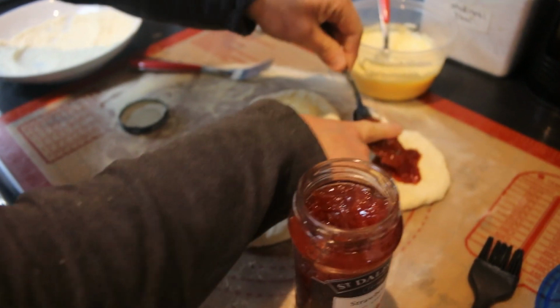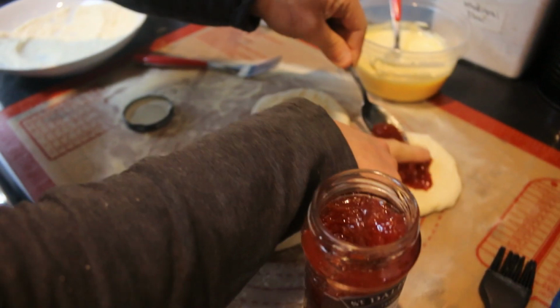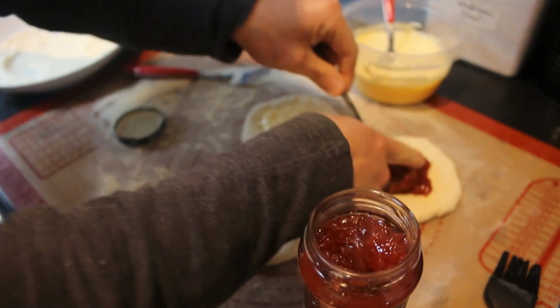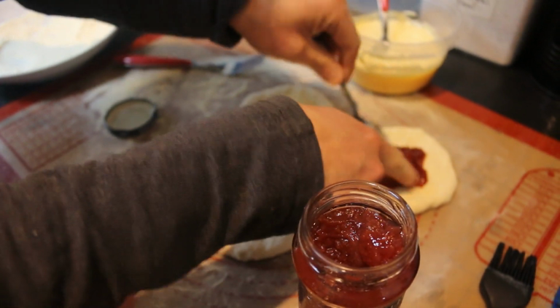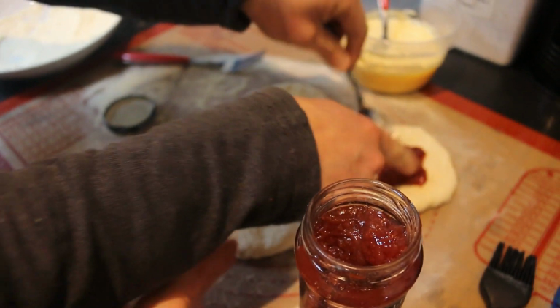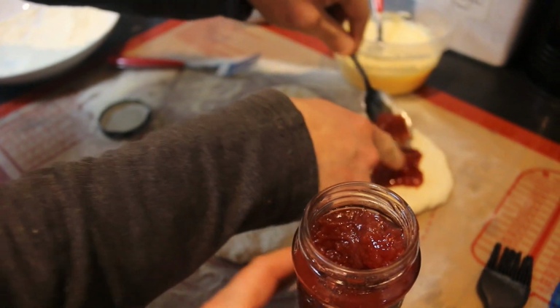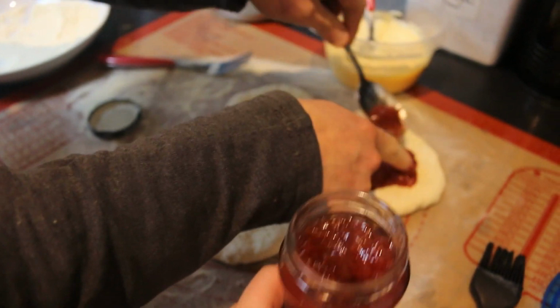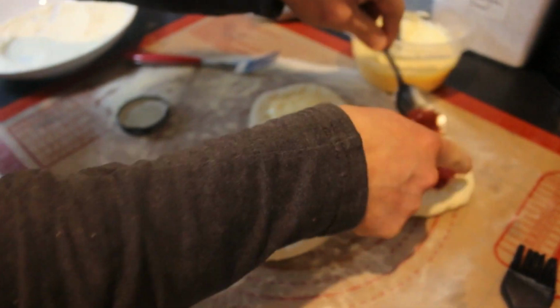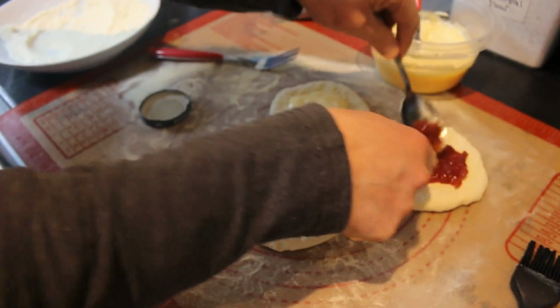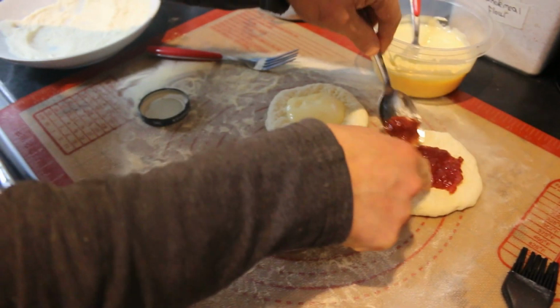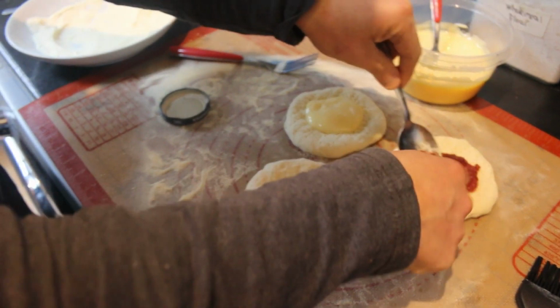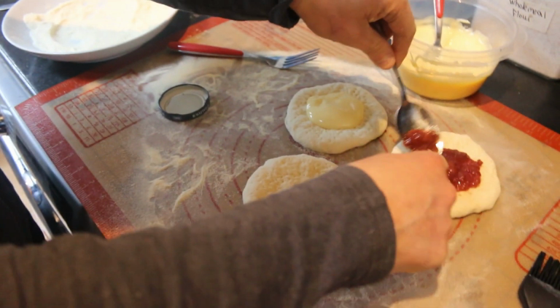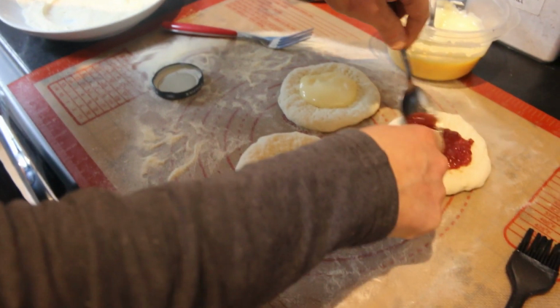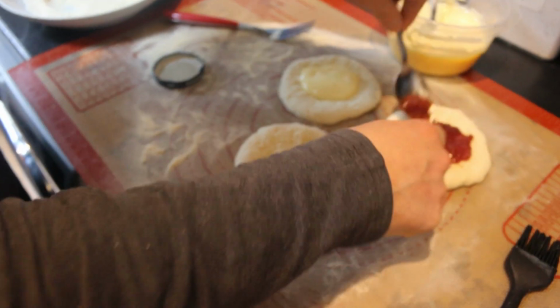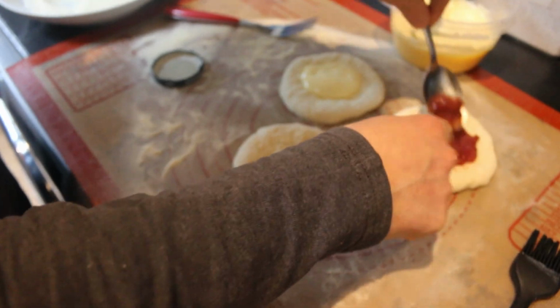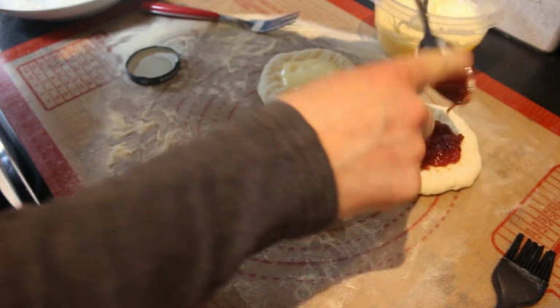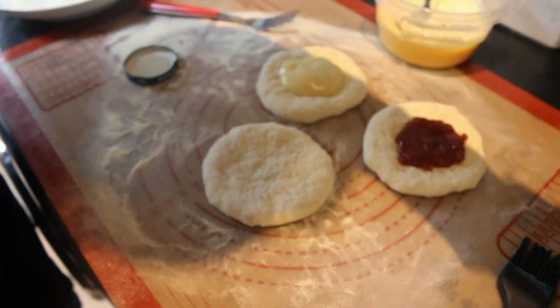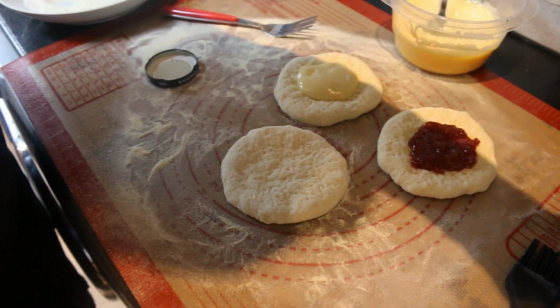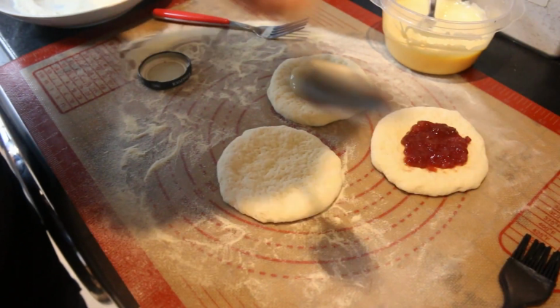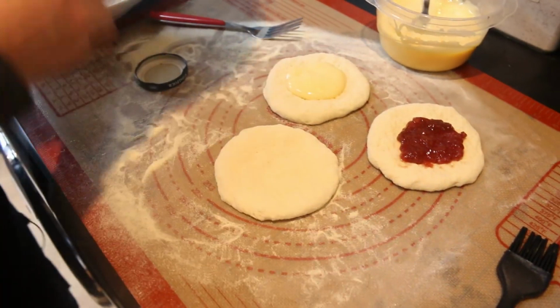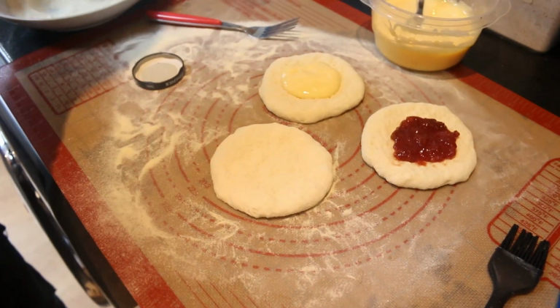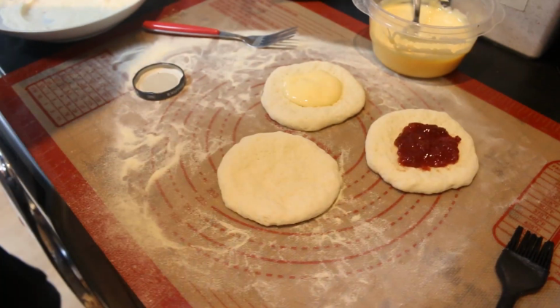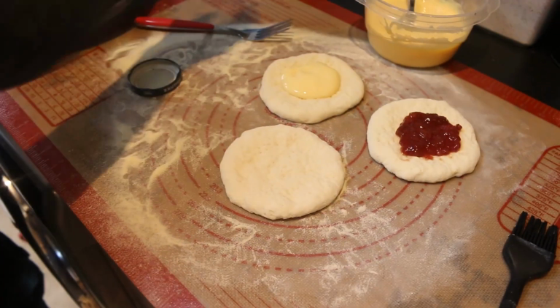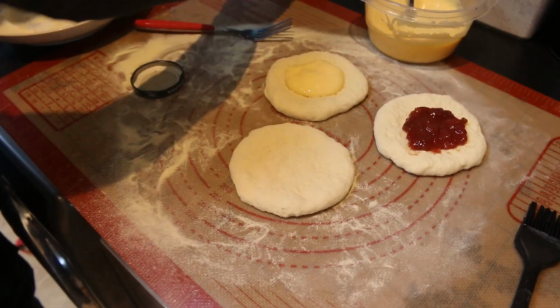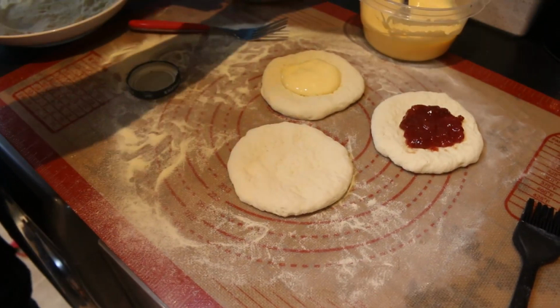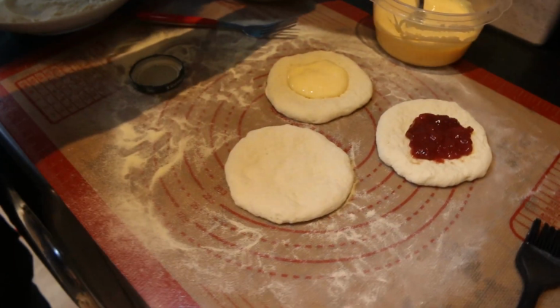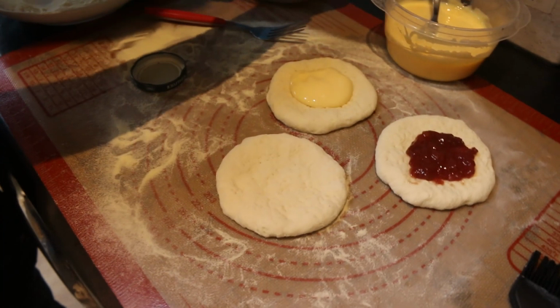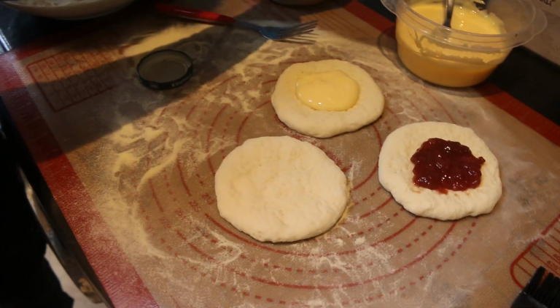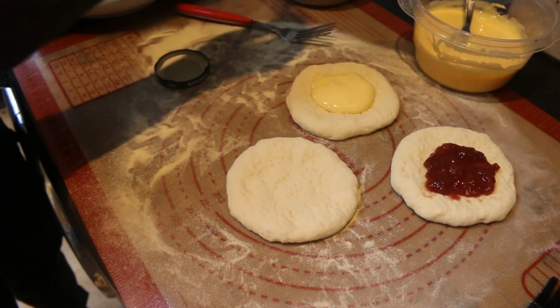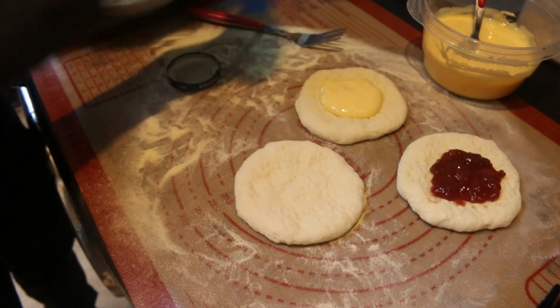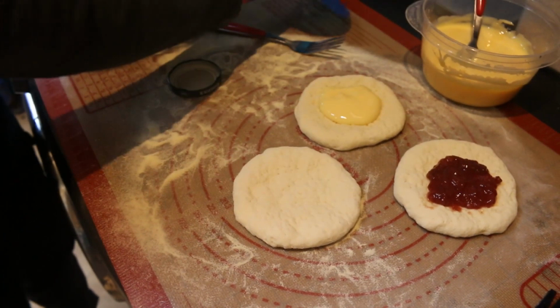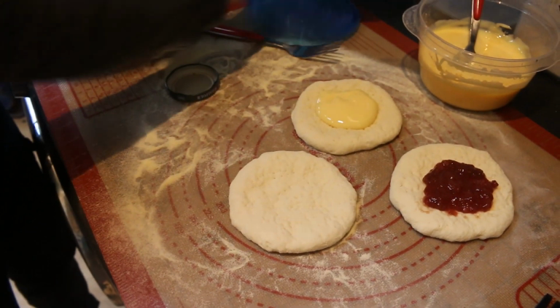I'm going to try and get it in the middle — this is some strawberry jam, that's what we've got here. Strawberry jam. And finally, I don't have a spoon for this one, but we've got some cinnamon sugar.